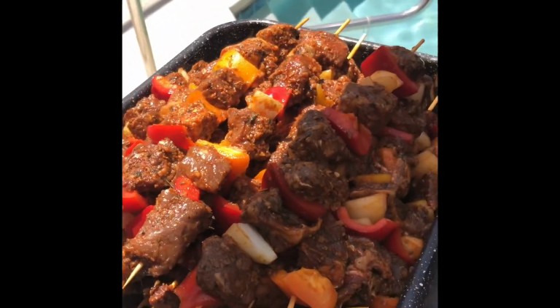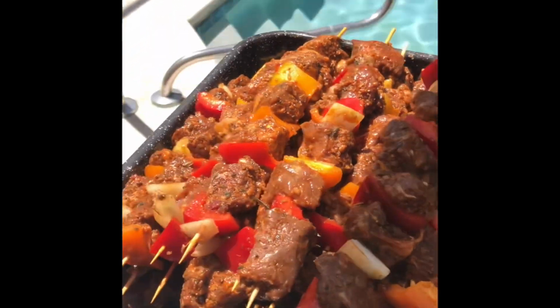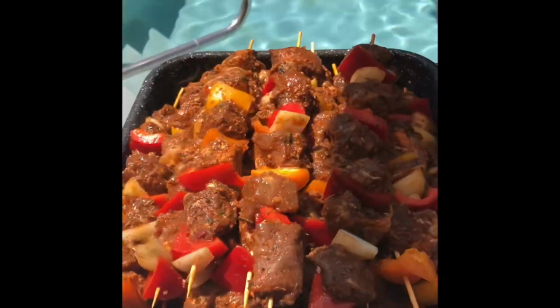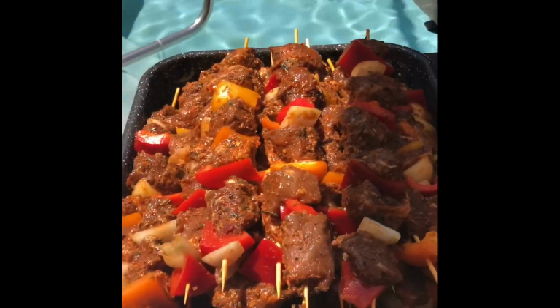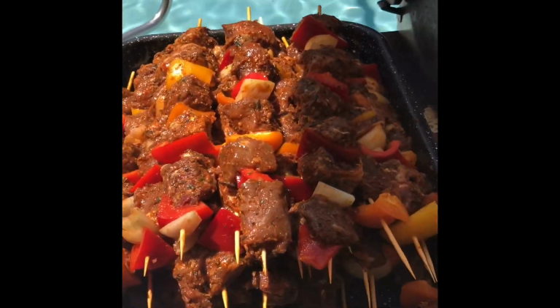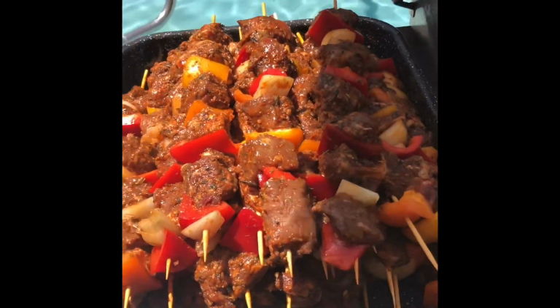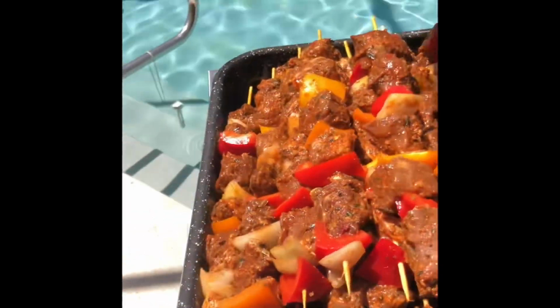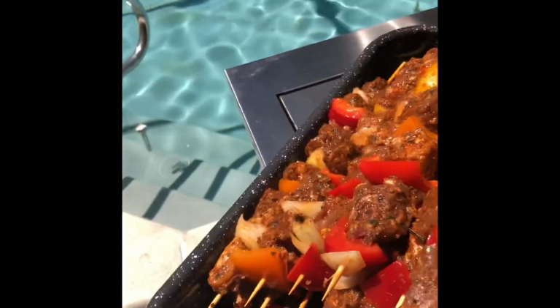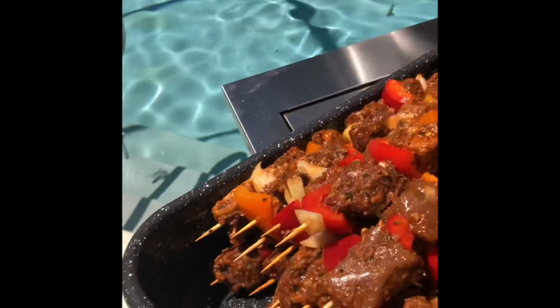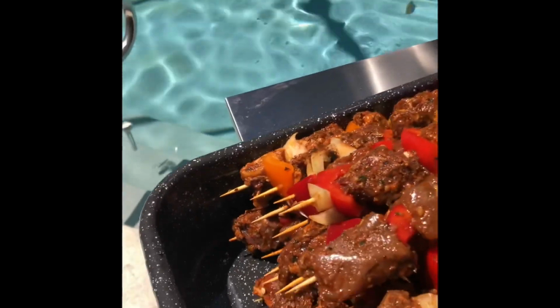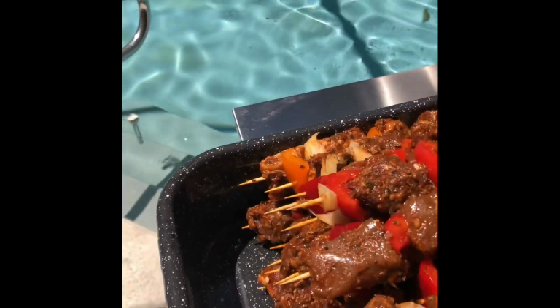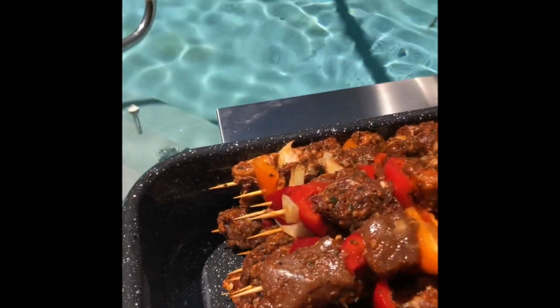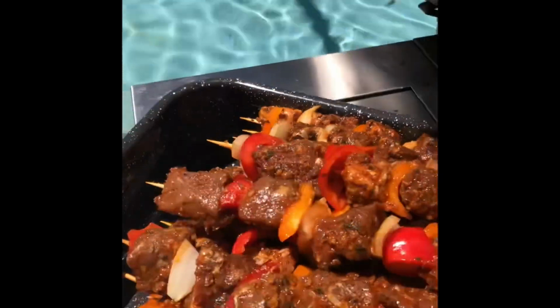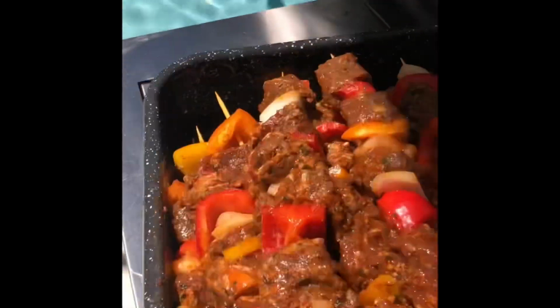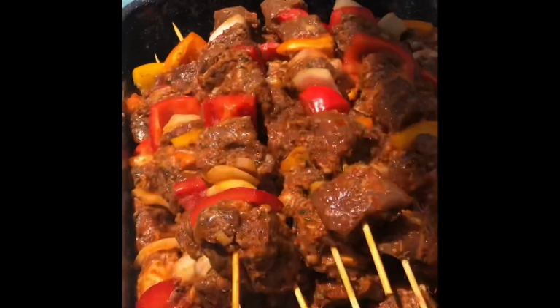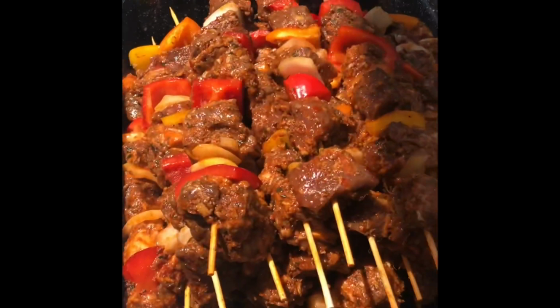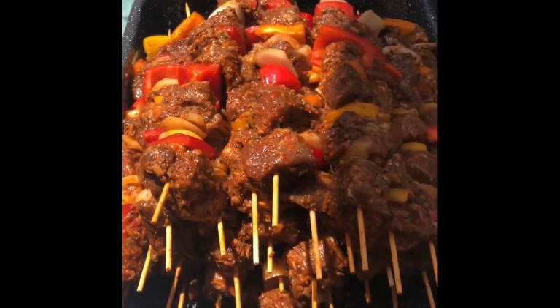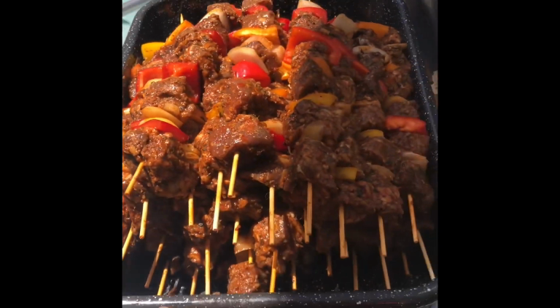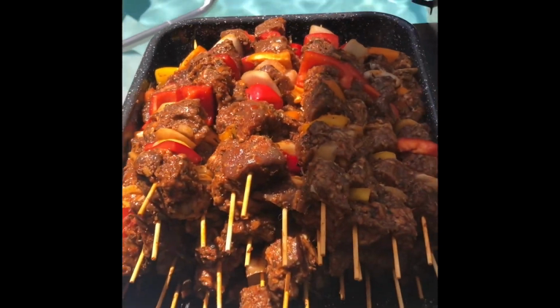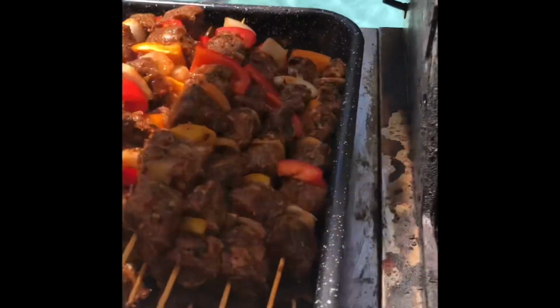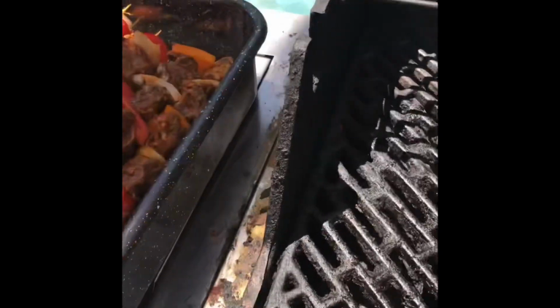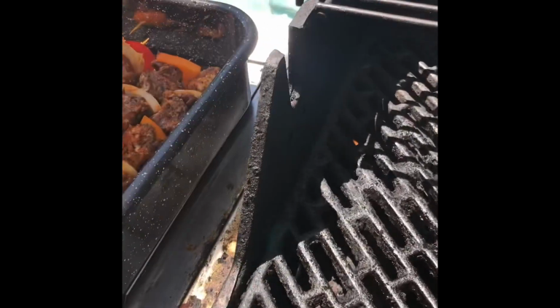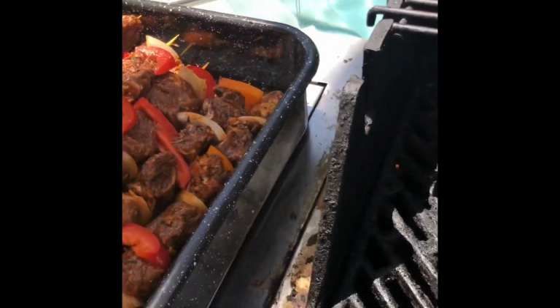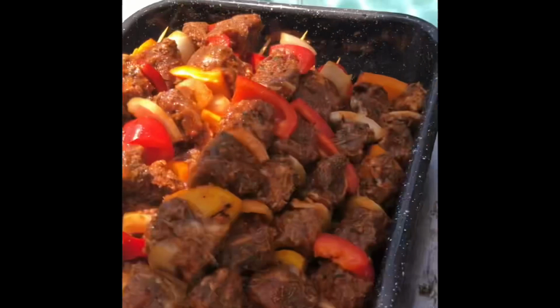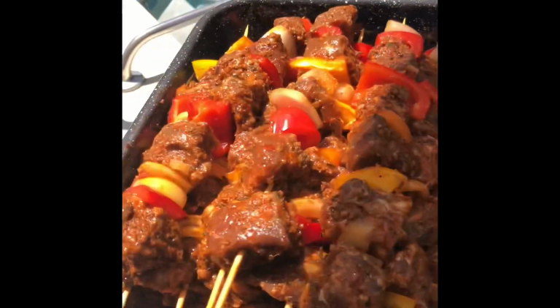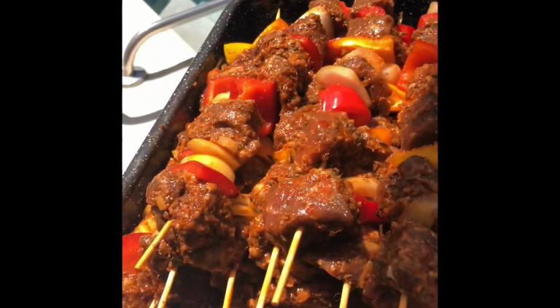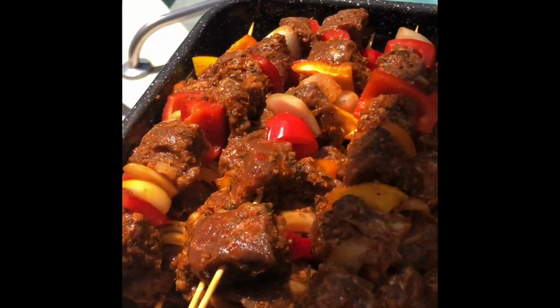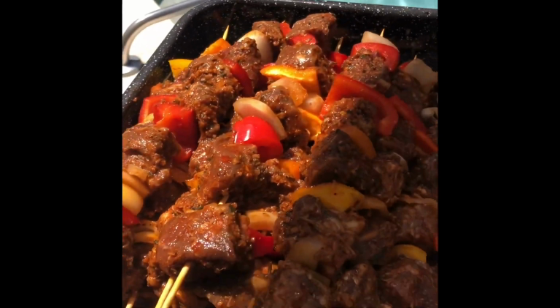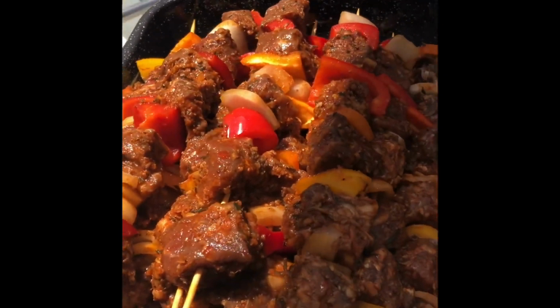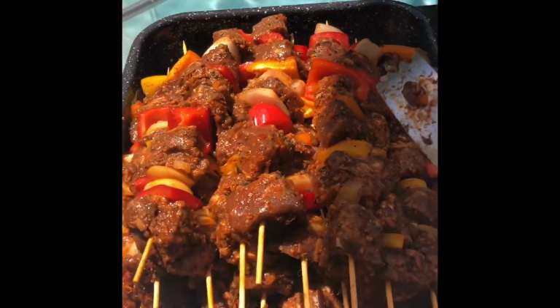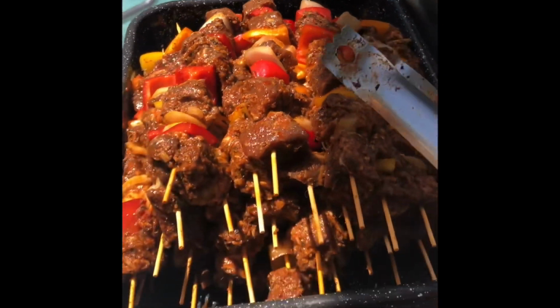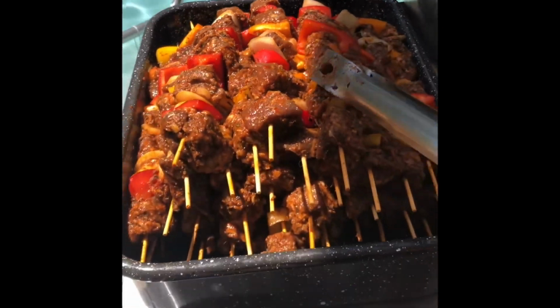This is the surprise — this is the big teaser, so you better start watching our videos. Voila — ribeye kebabs! All right, throw them on the grill.